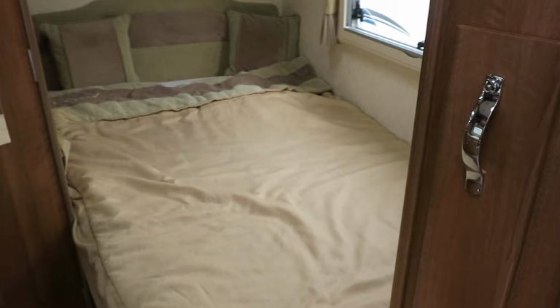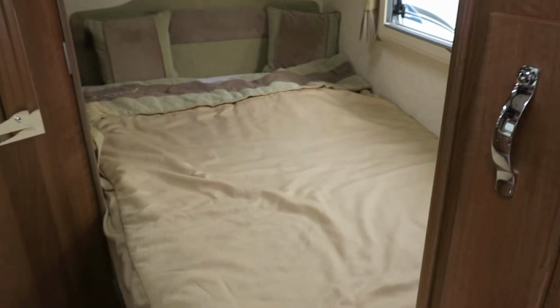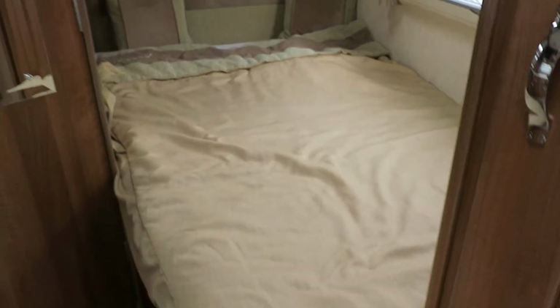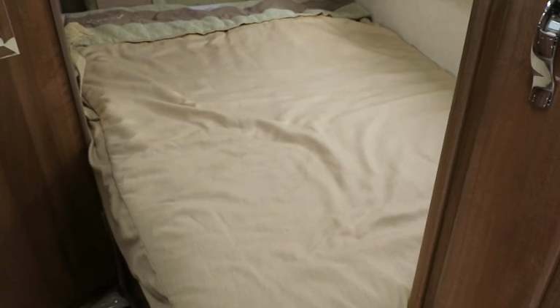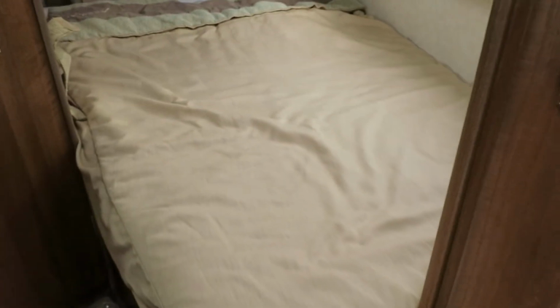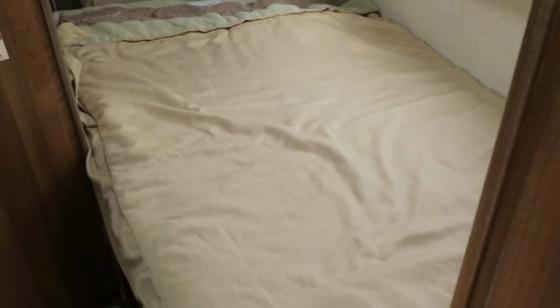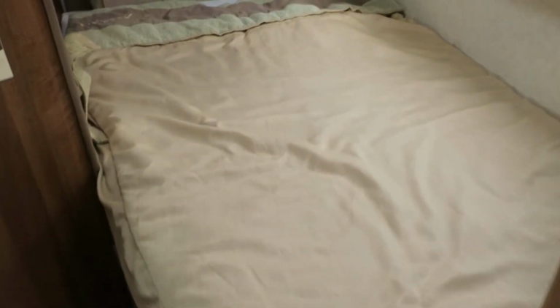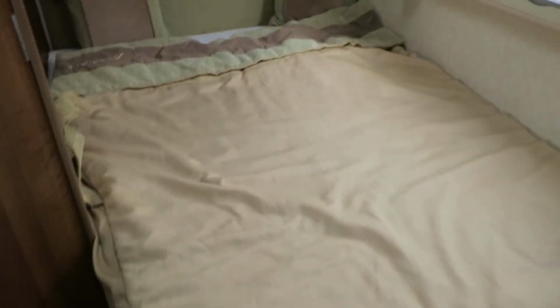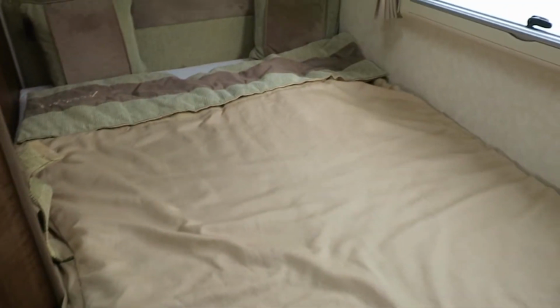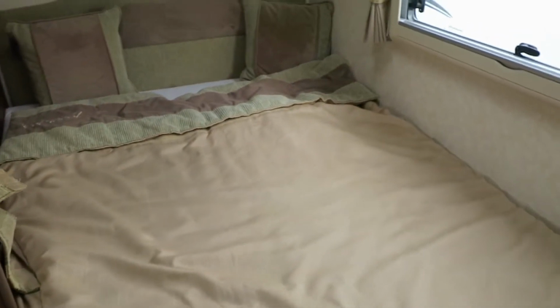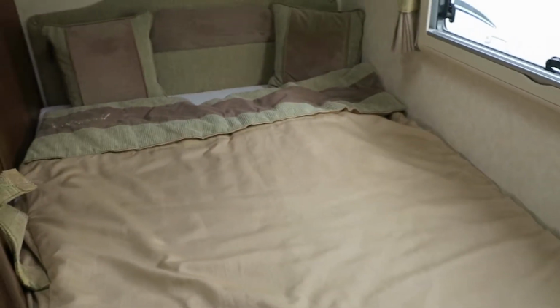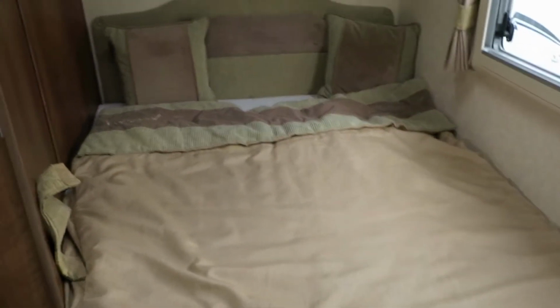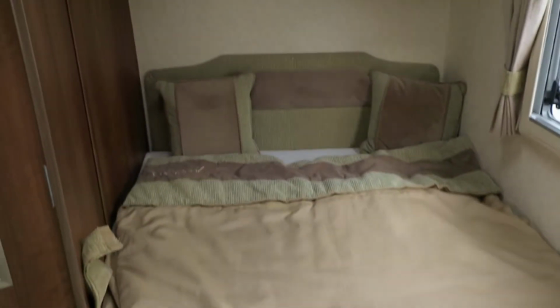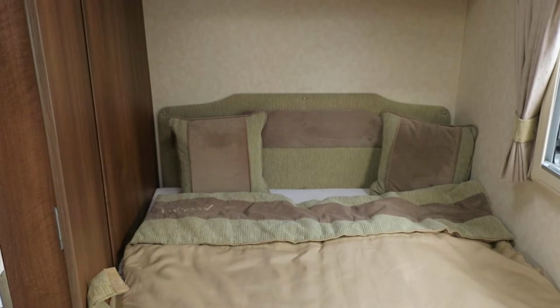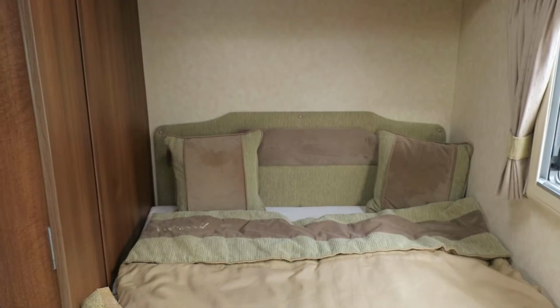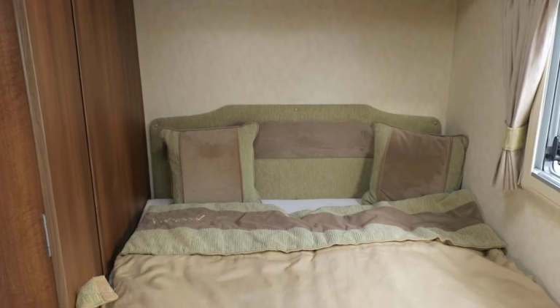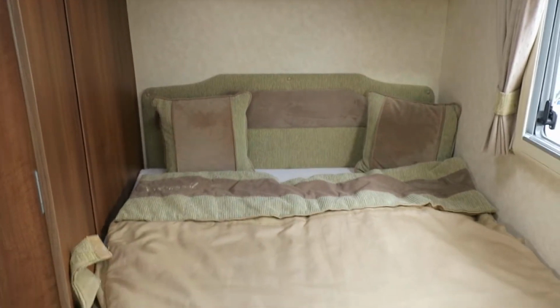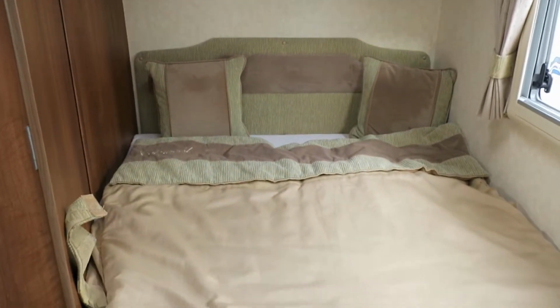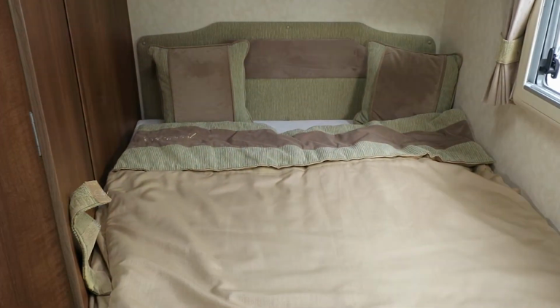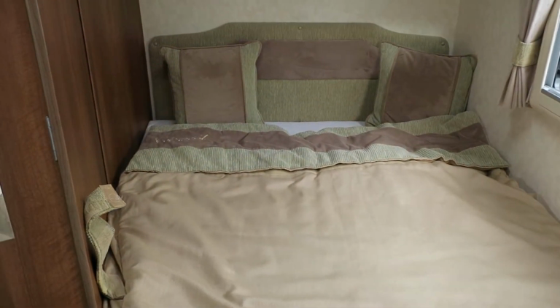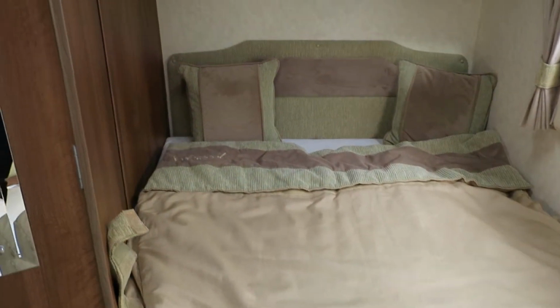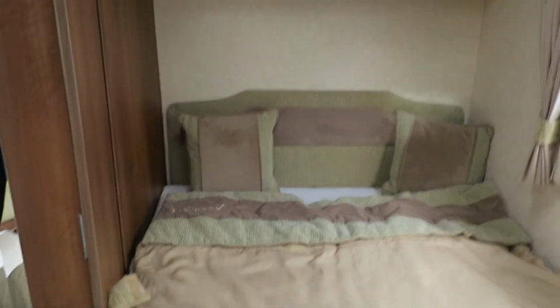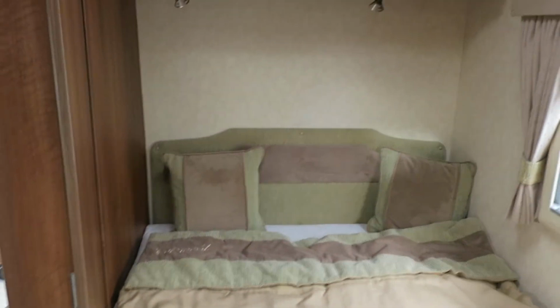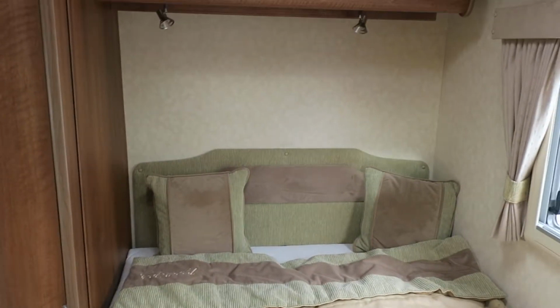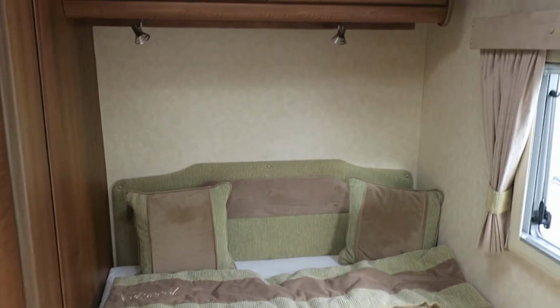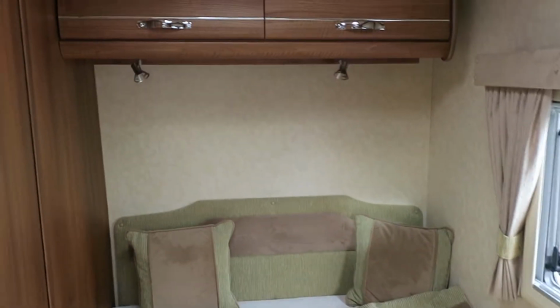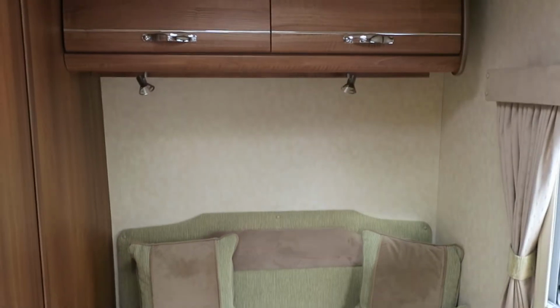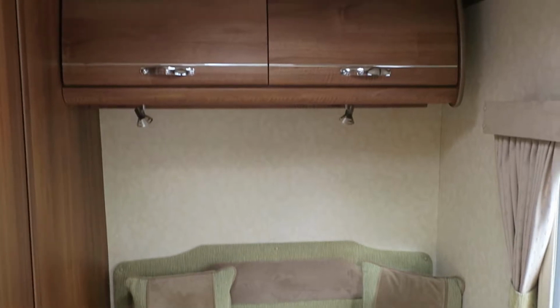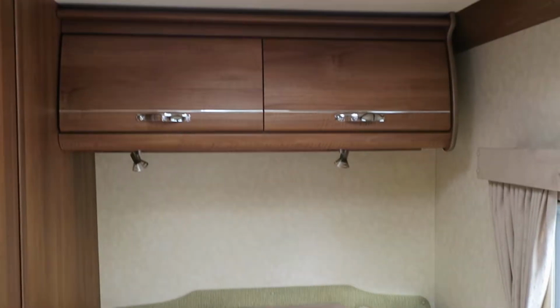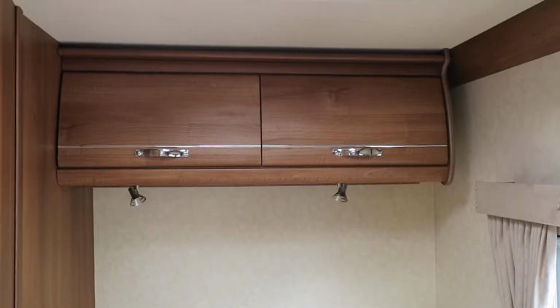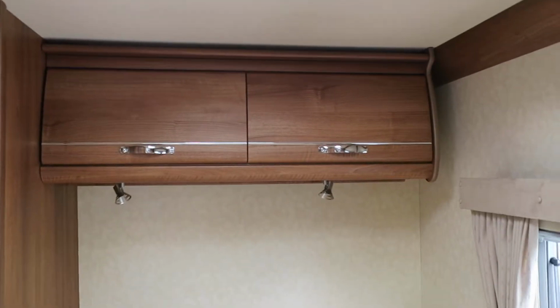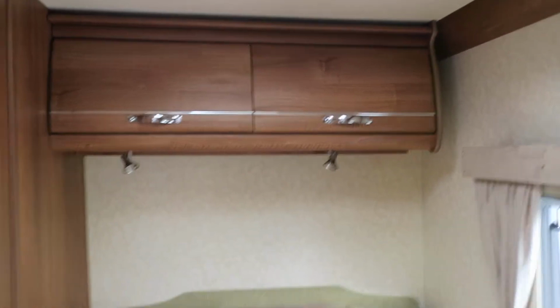Moving over to the rear, there's a fixed bed with matching and contrasting bedding, all included and fitted — unique to this Cotswold model. There's also overhead storage above the bed.